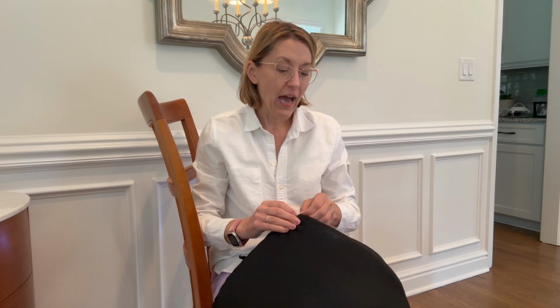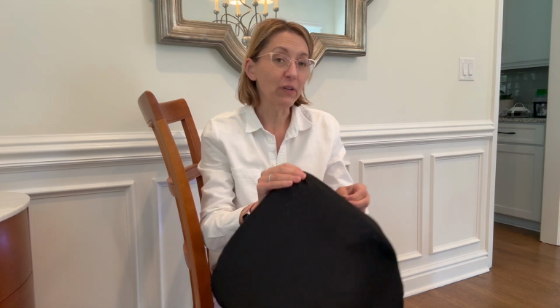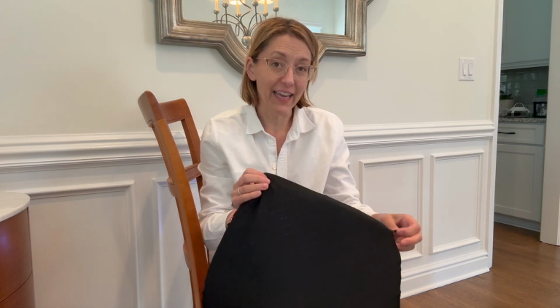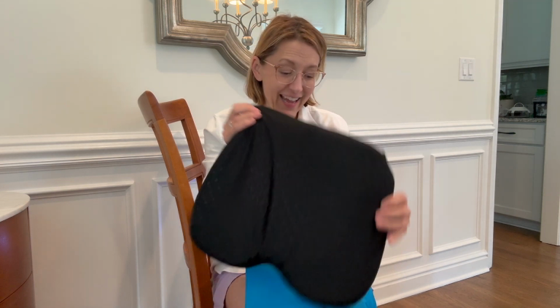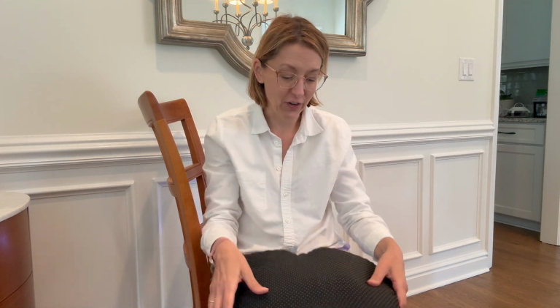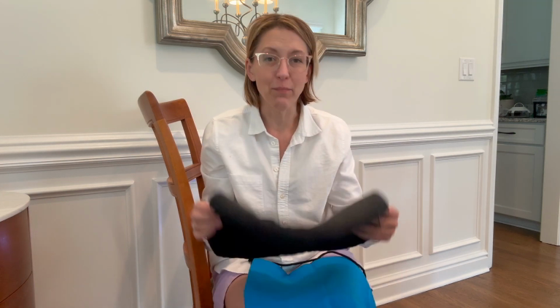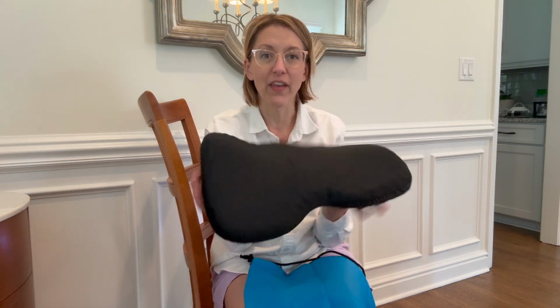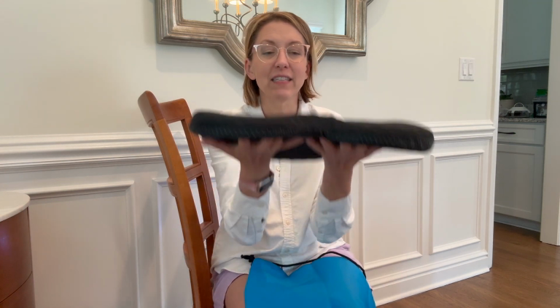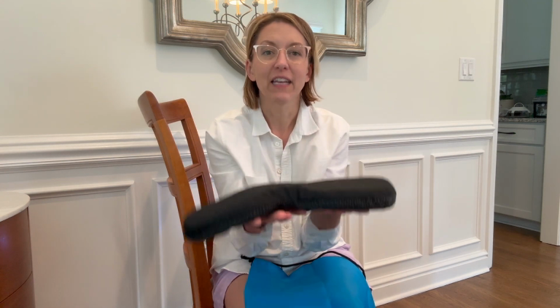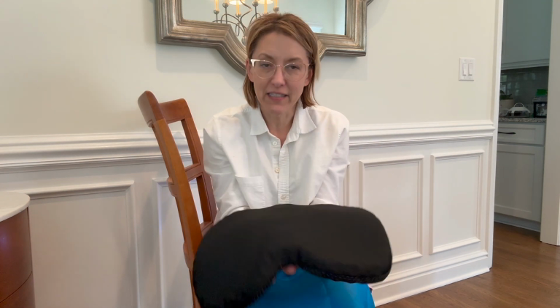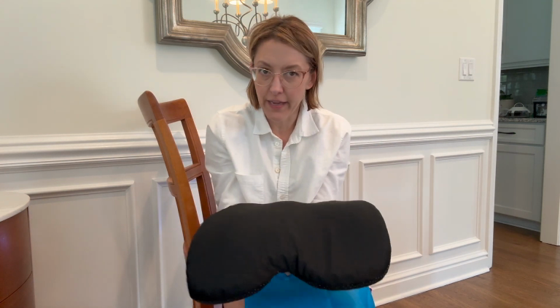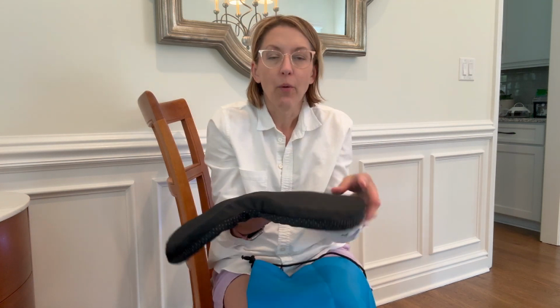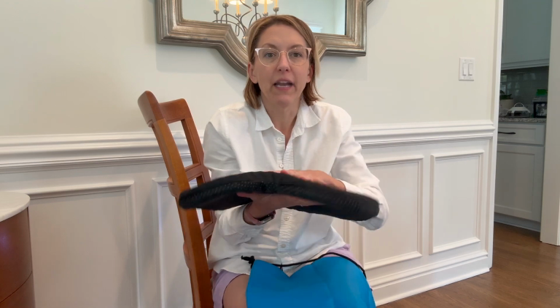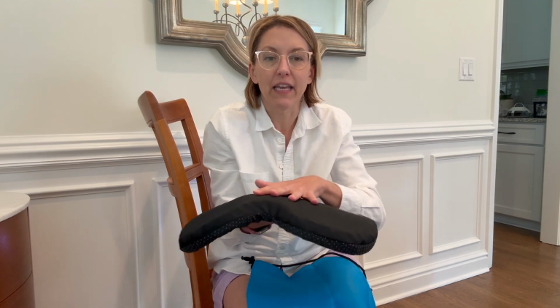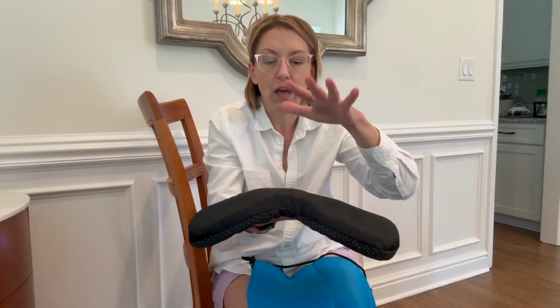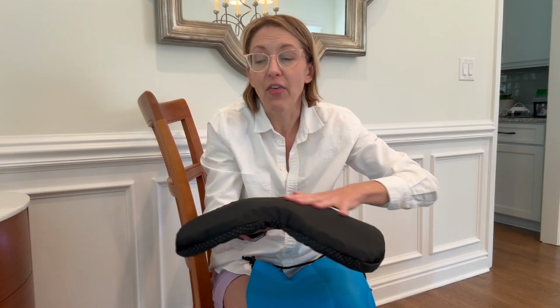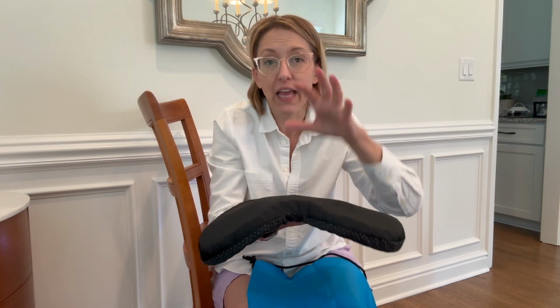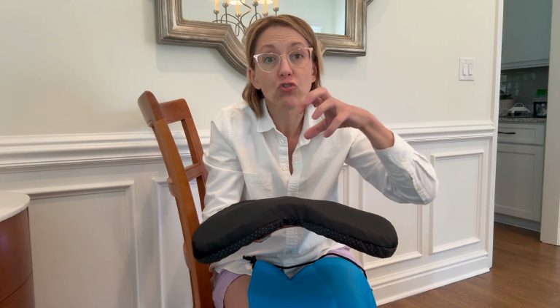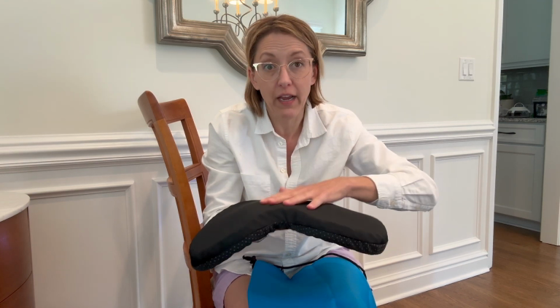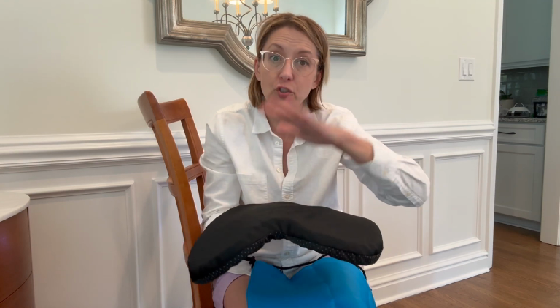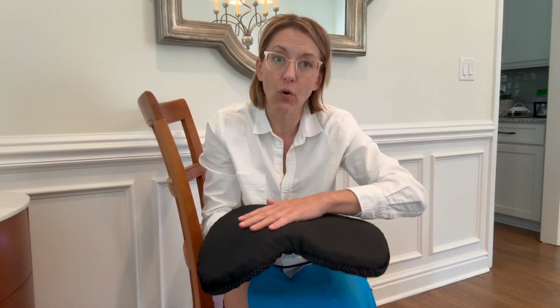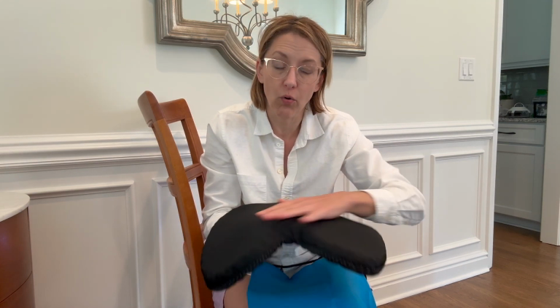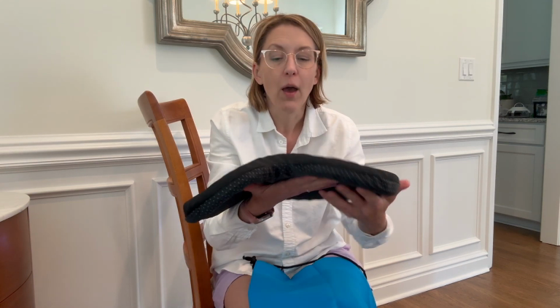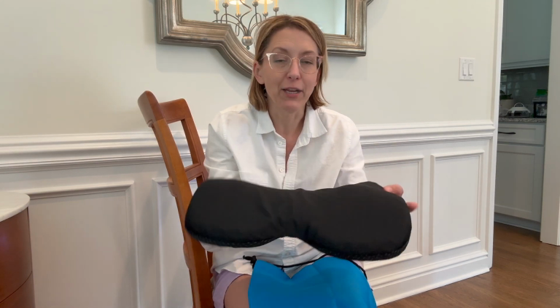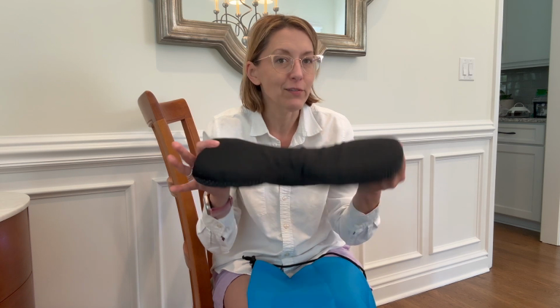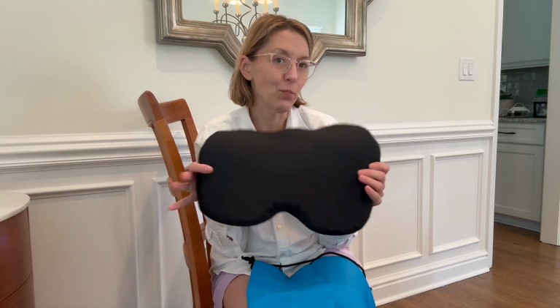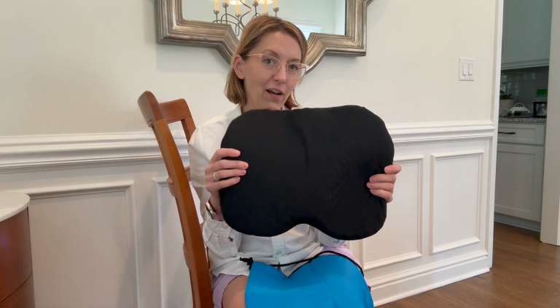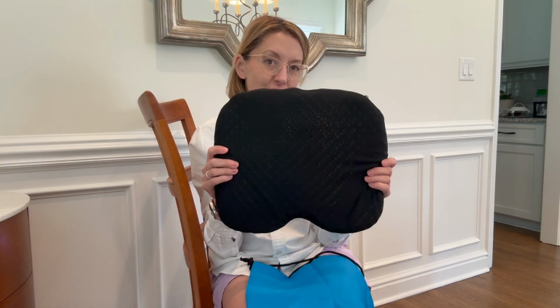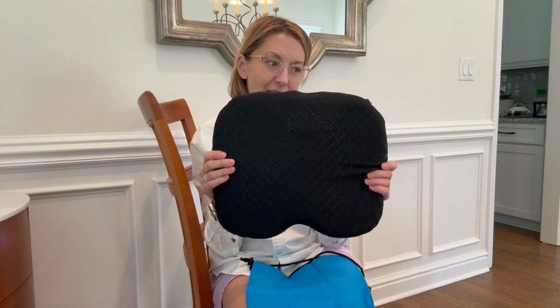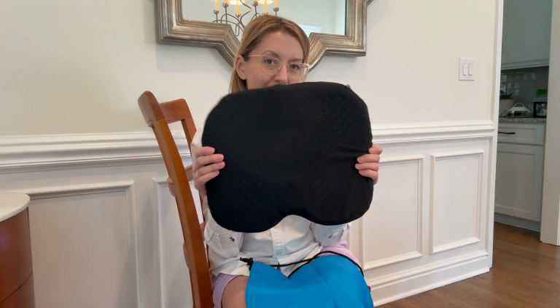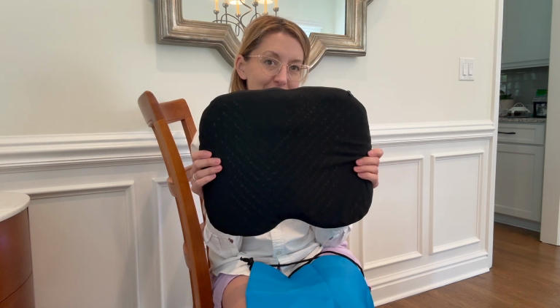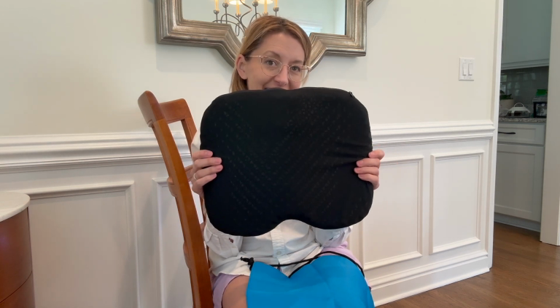I really can't say enough great things about this. It's nice and light, but it is thick and strong enough to hold body weight. So let's put it on the chair and see what we think.